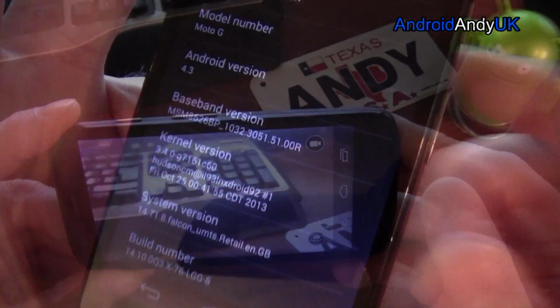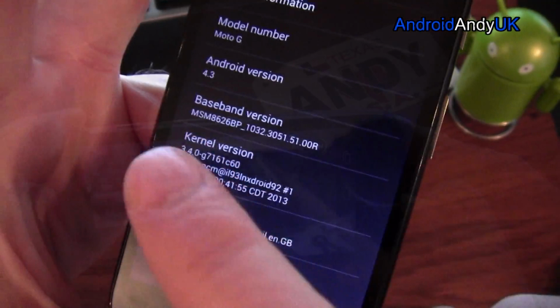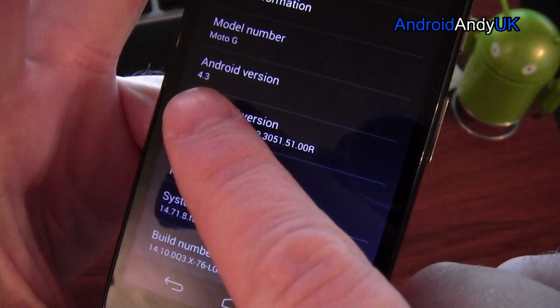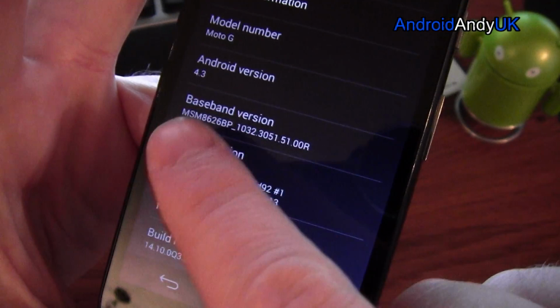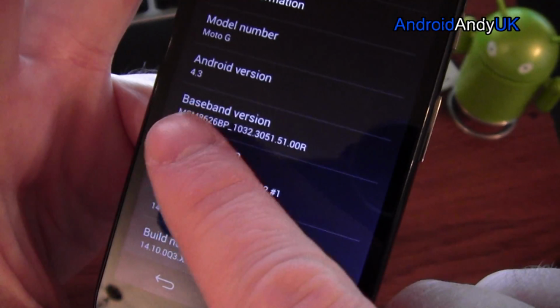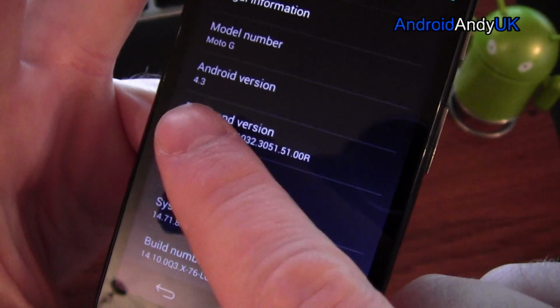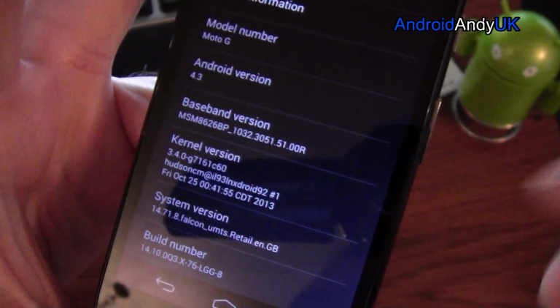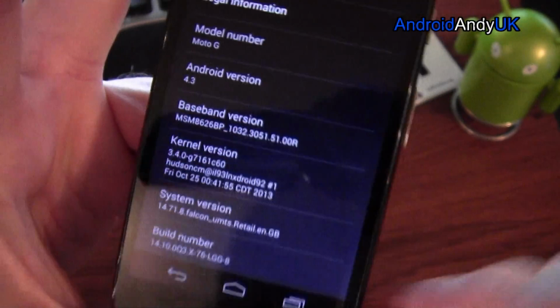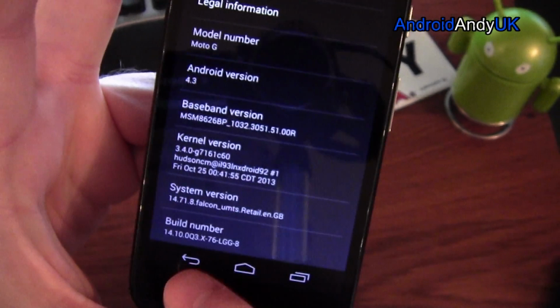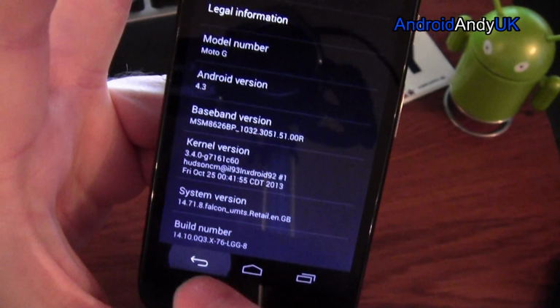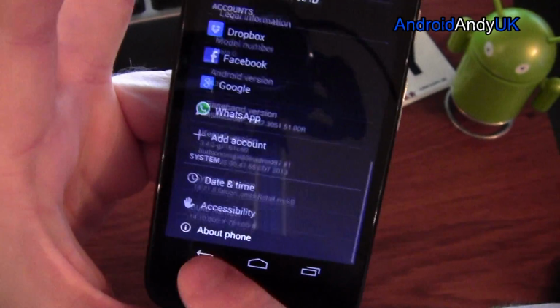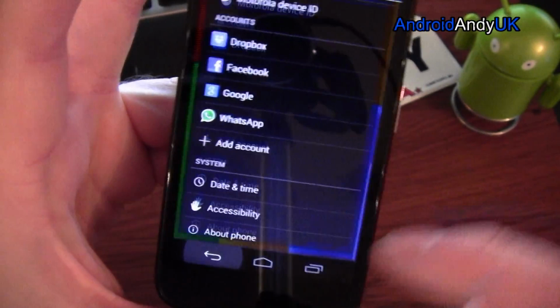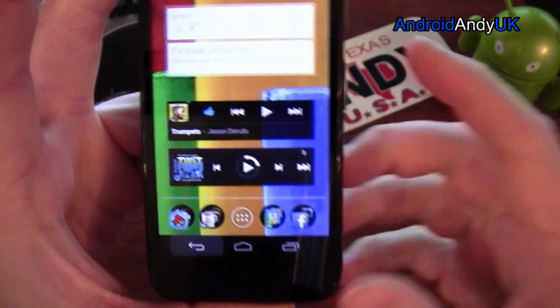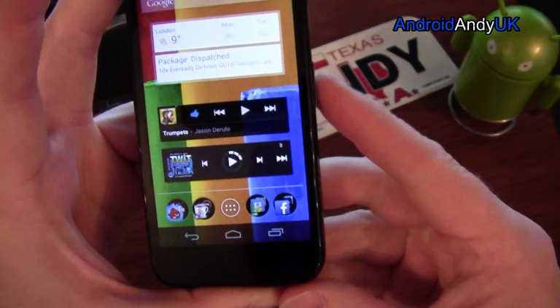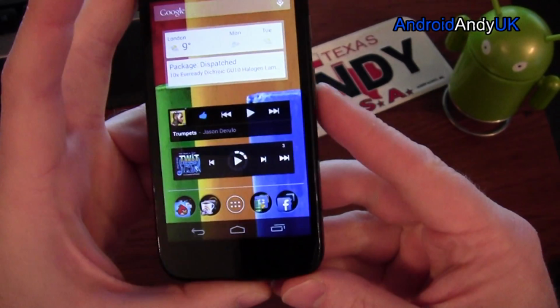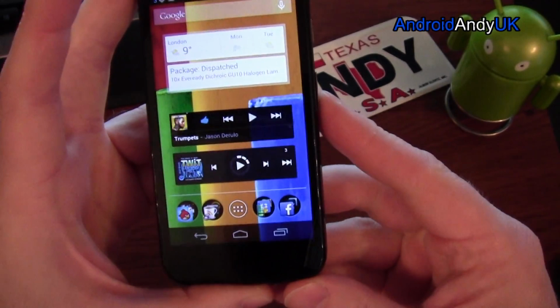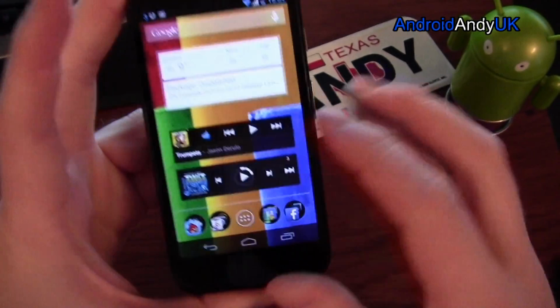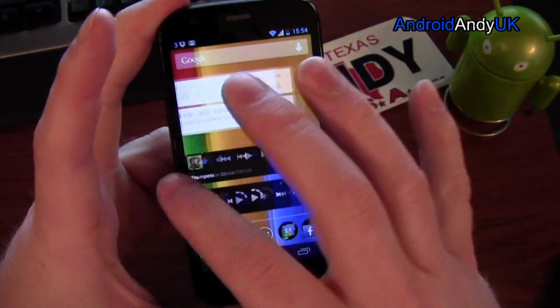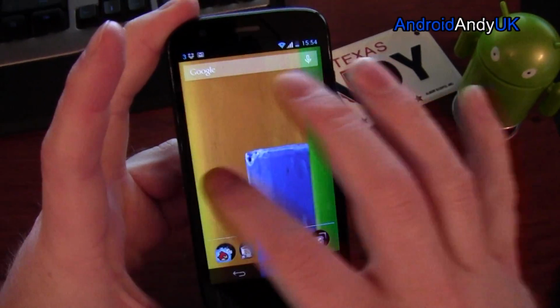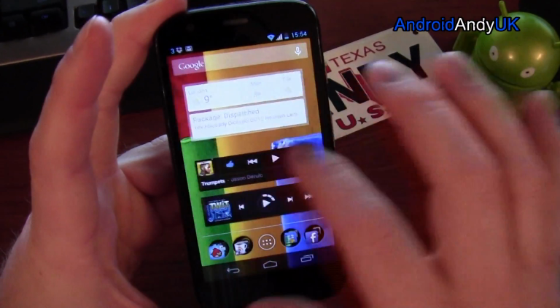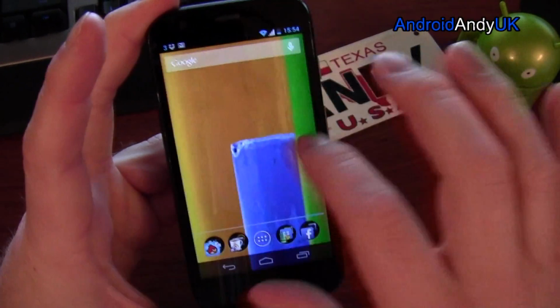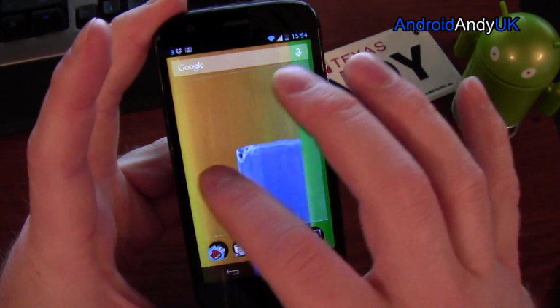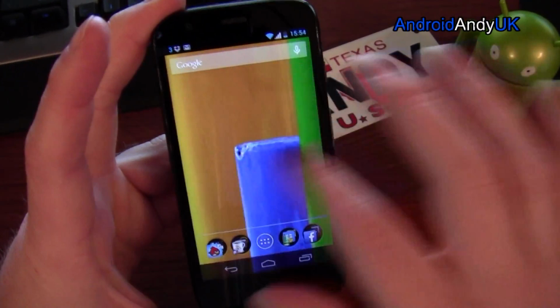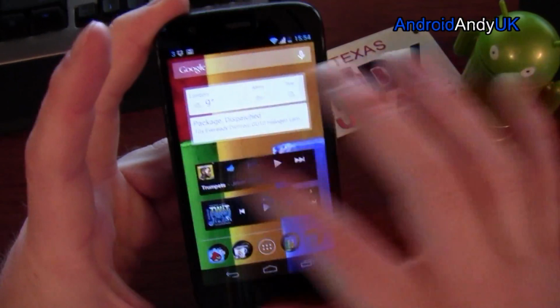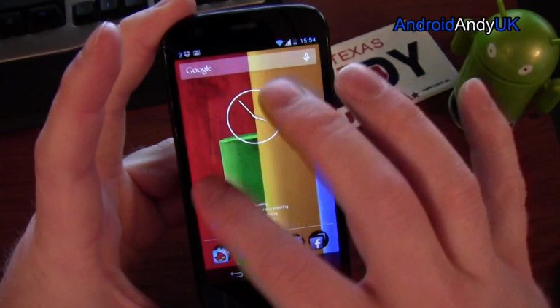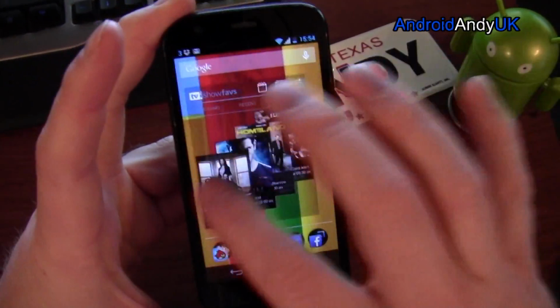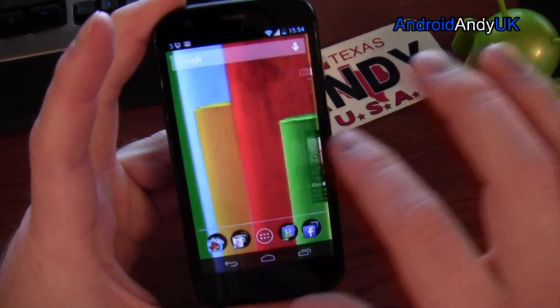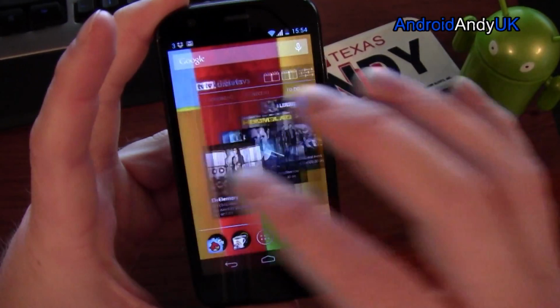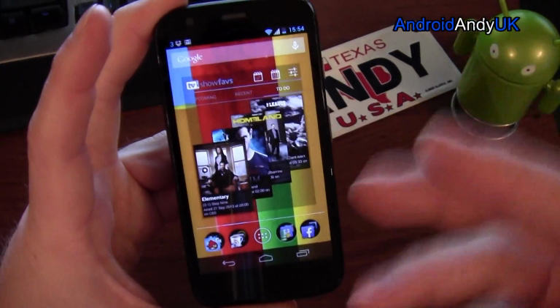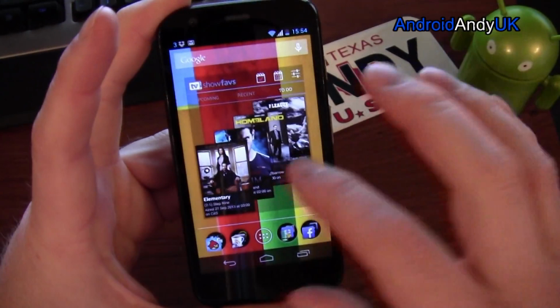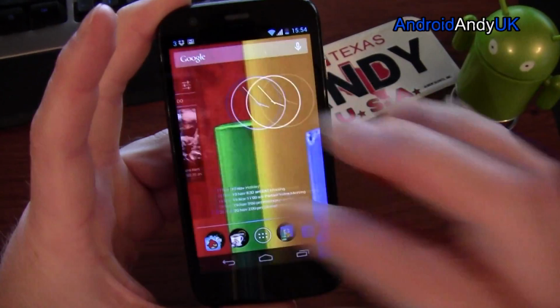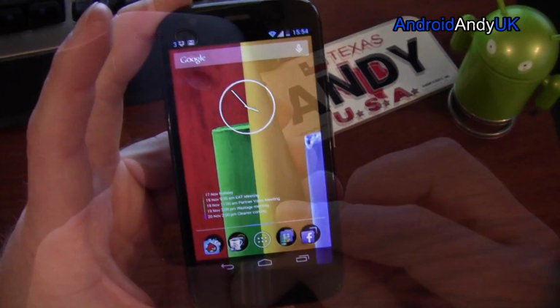Comes with stock vanilla Android 4.3. Android 4.4 is expected in the next month or two. Everything else is pretty much vanilla, so you'll have to add things yourself to spice it up a little bit.